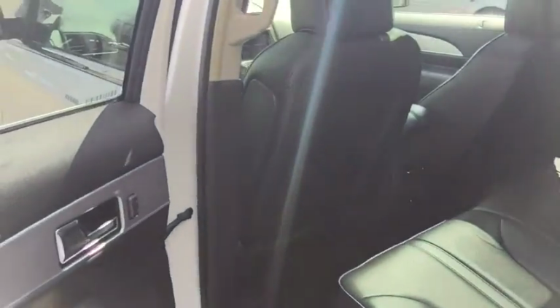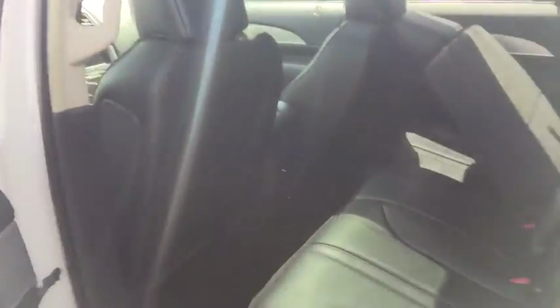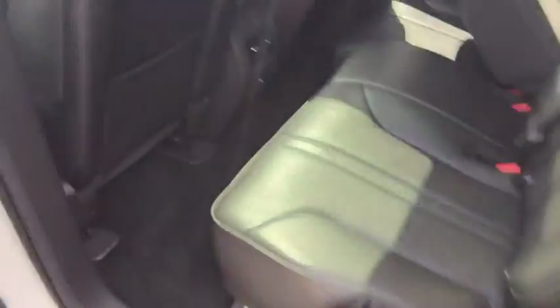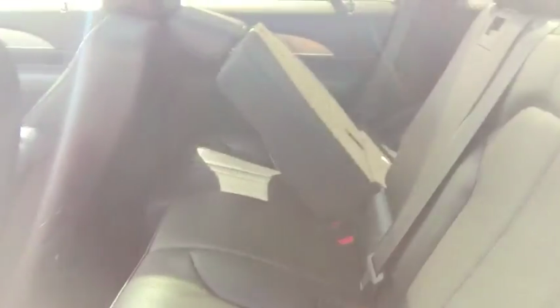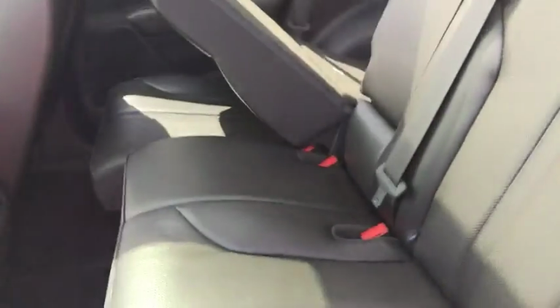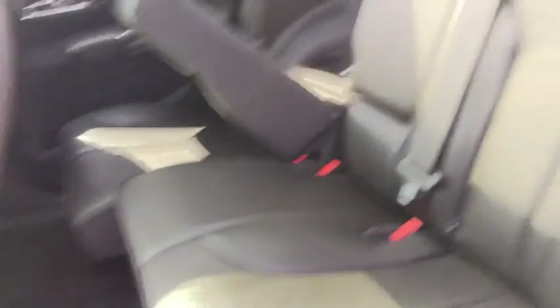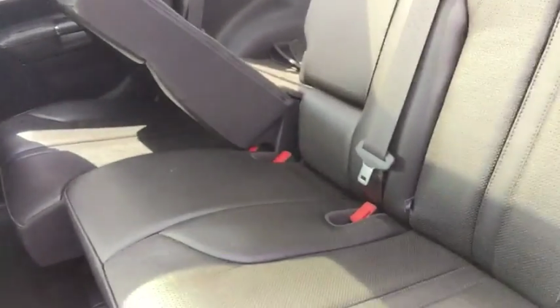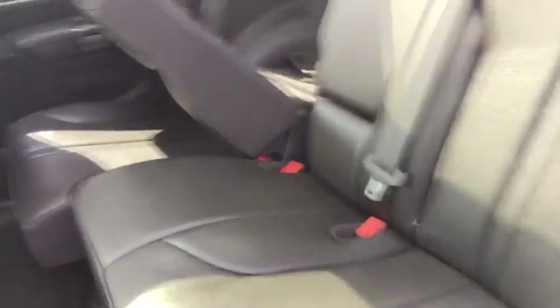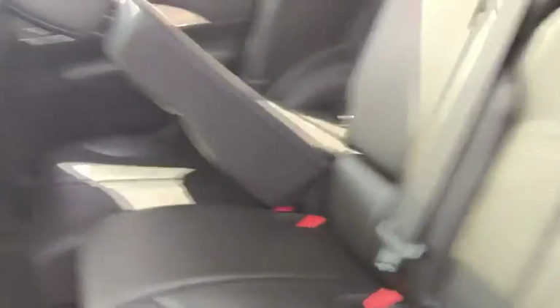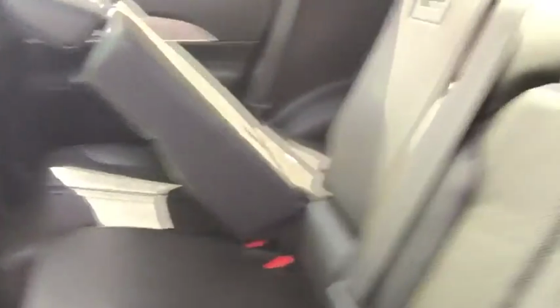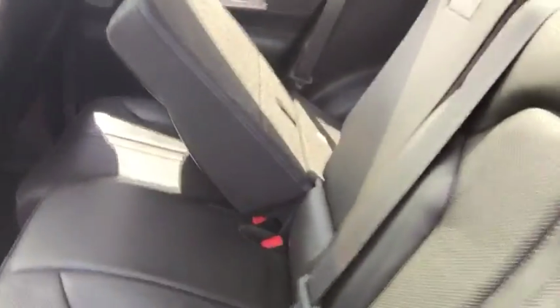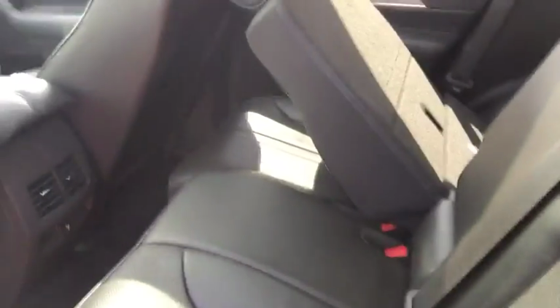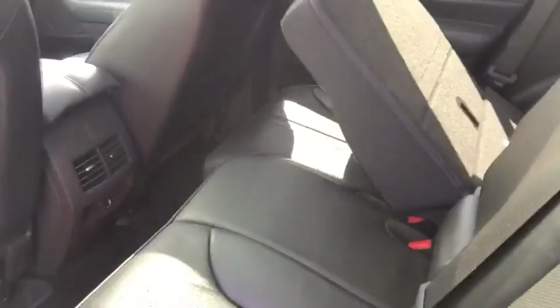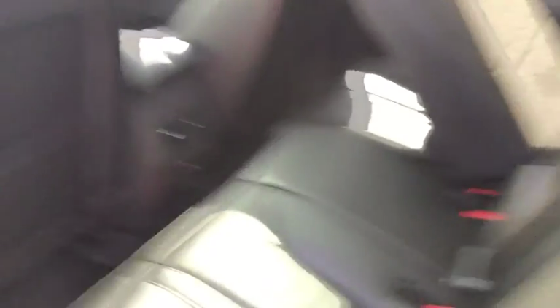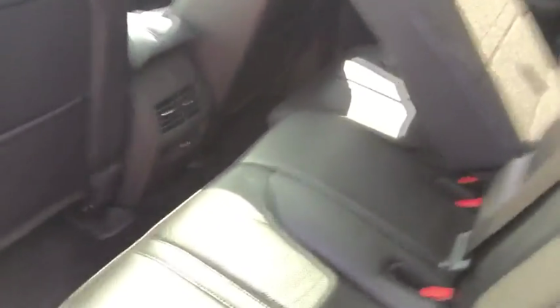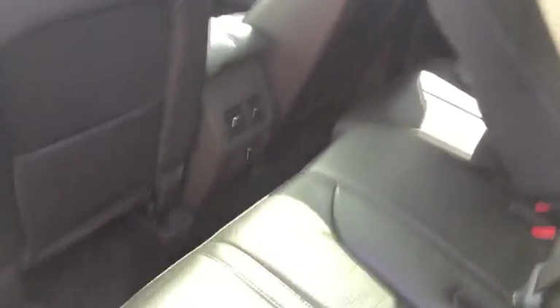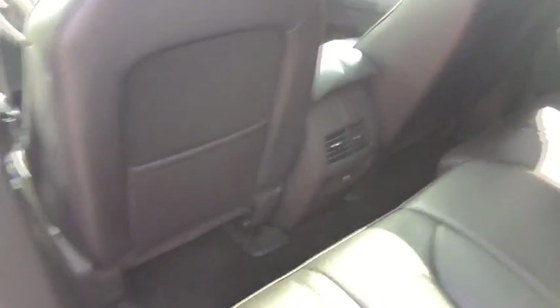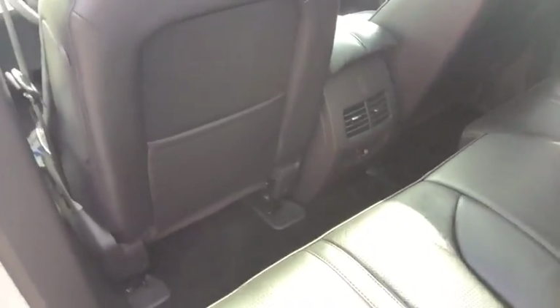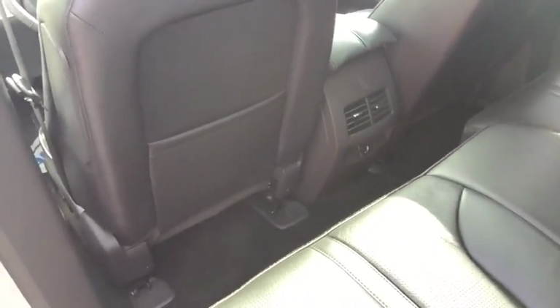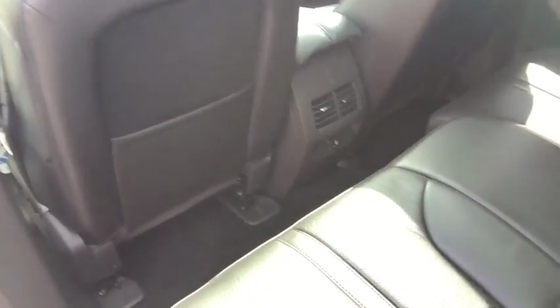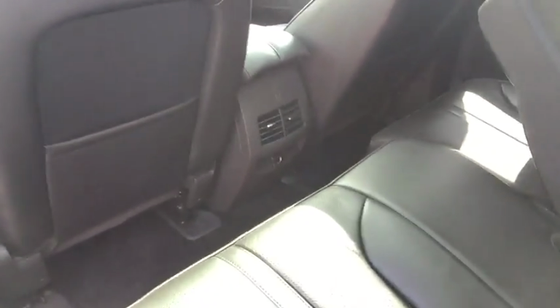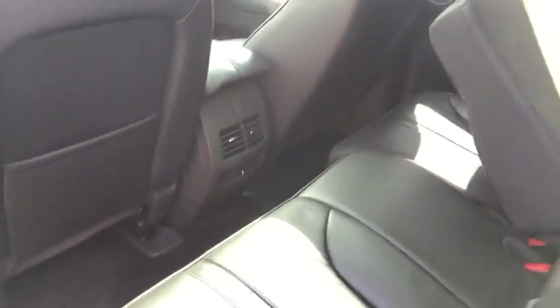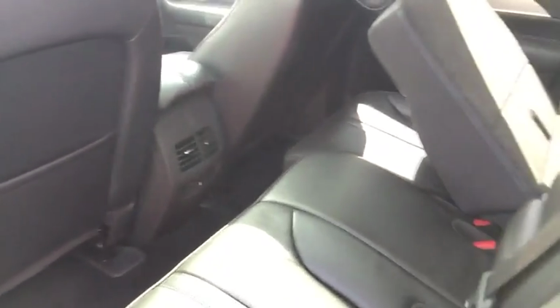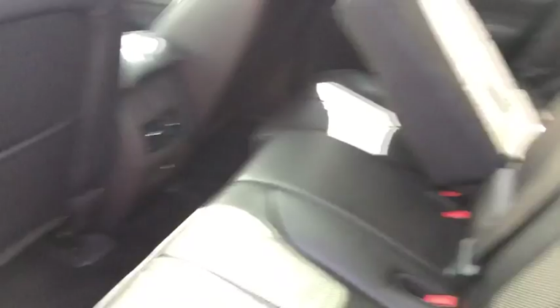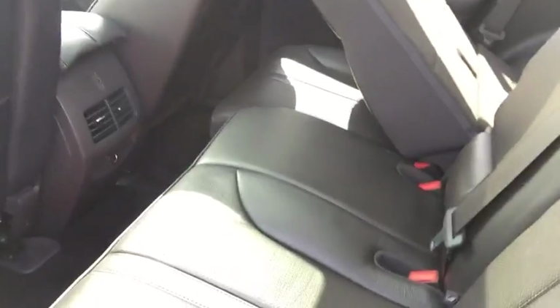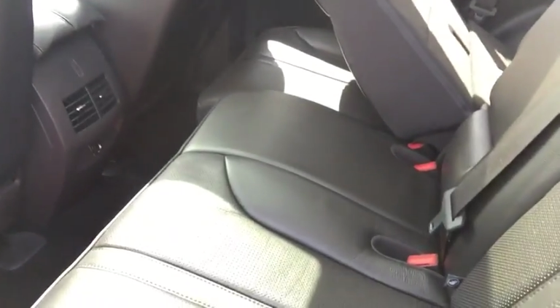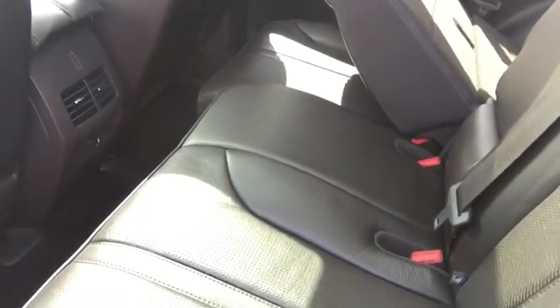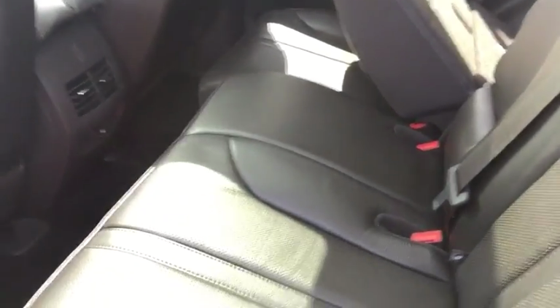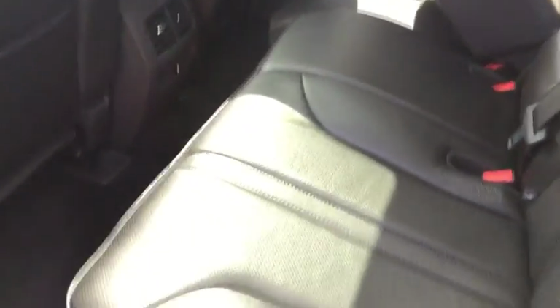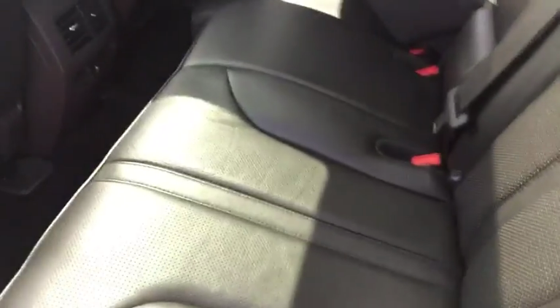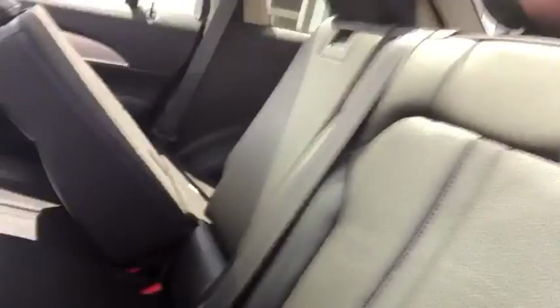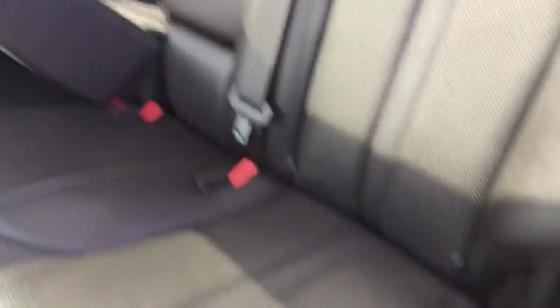Moving to the second row of this vehicle, you'll see that the seats fold down to open up the storage capacity in the rear. The second row seats are also heated — a nice little feature for your rear passengers.